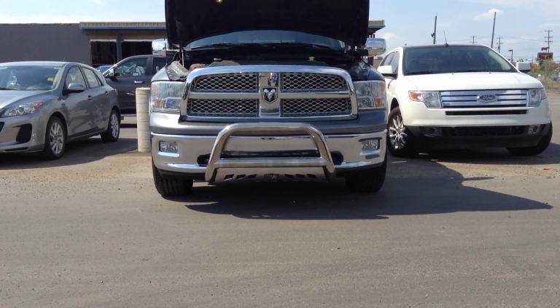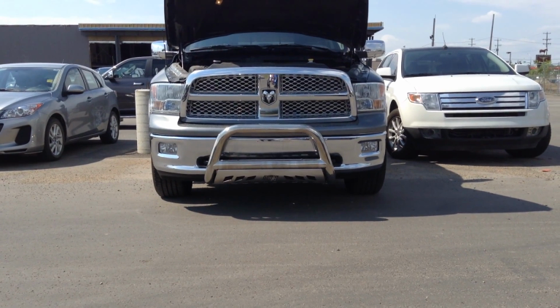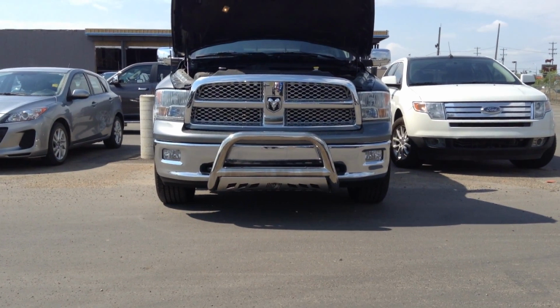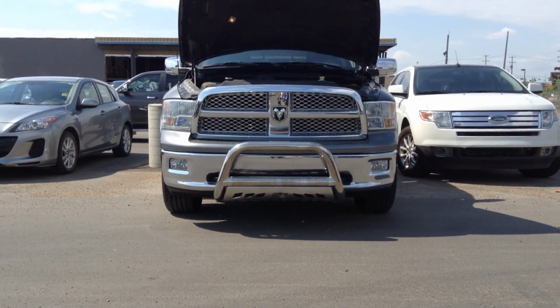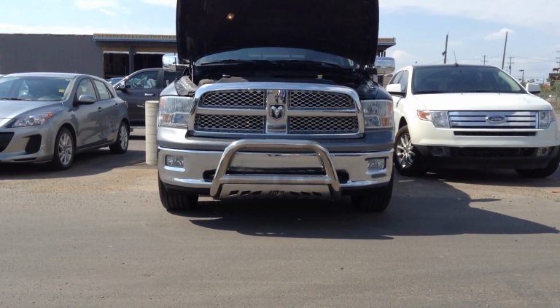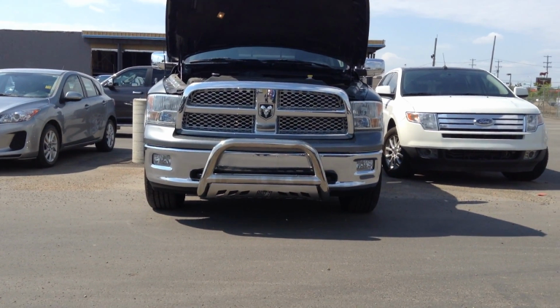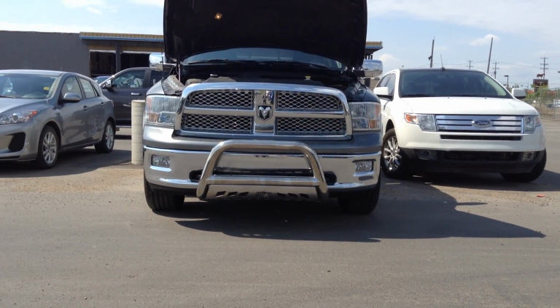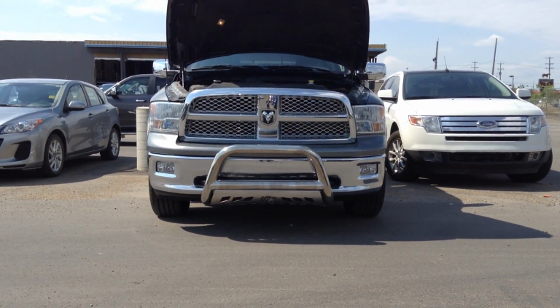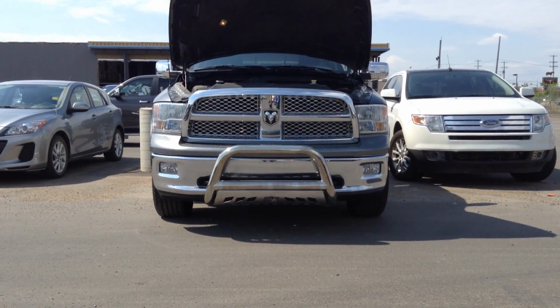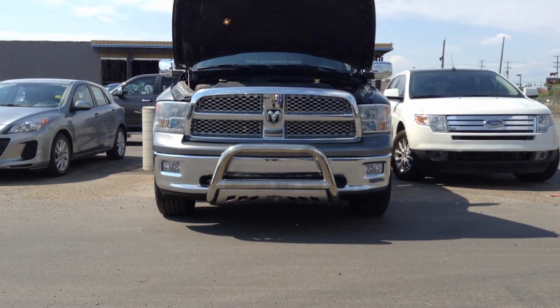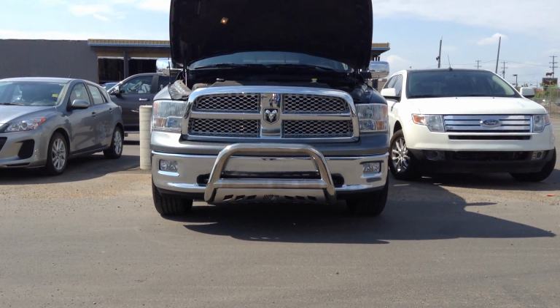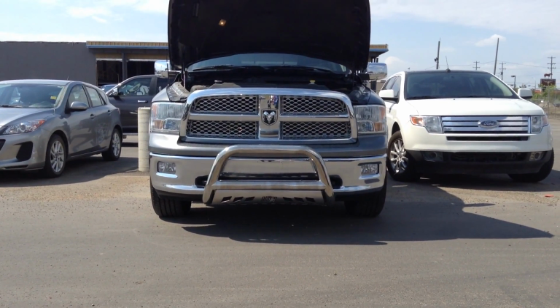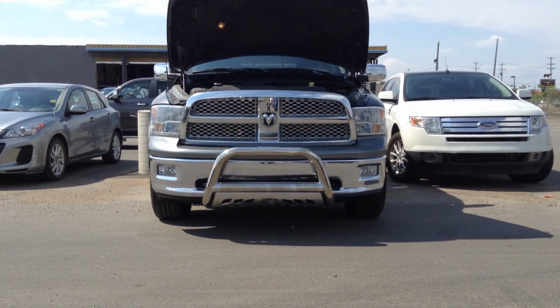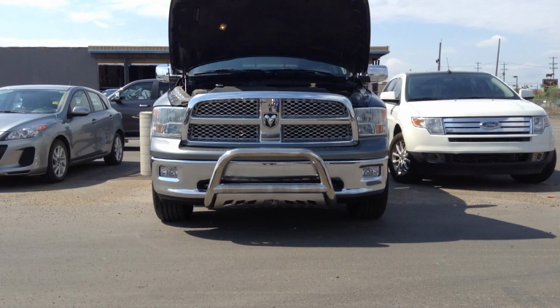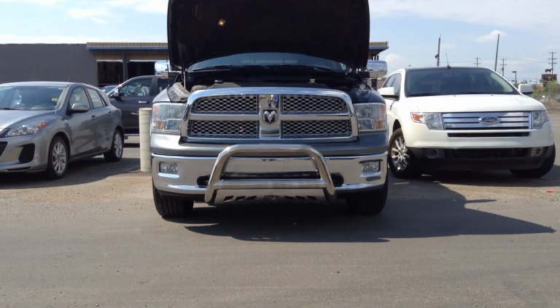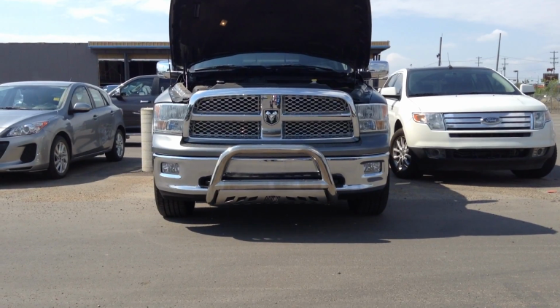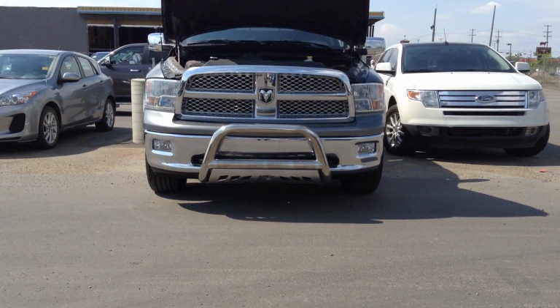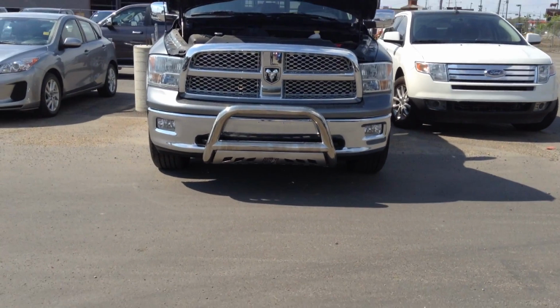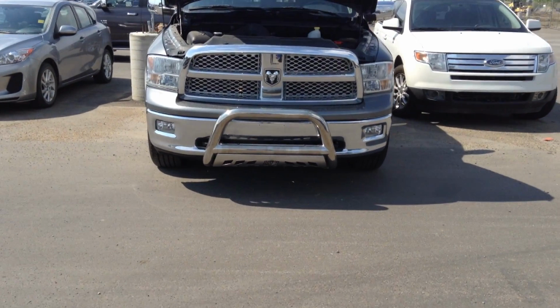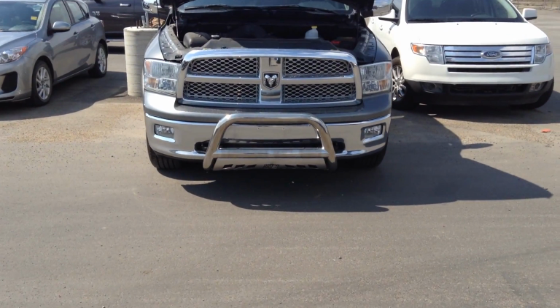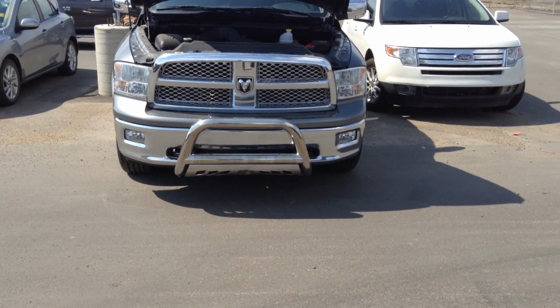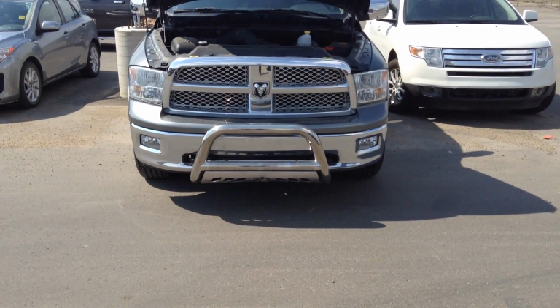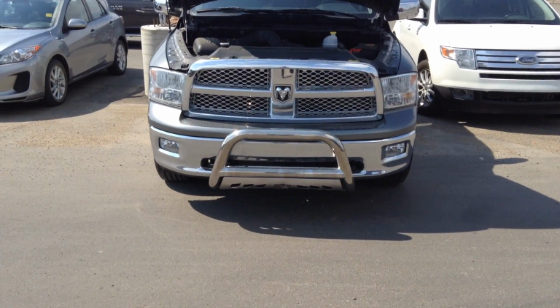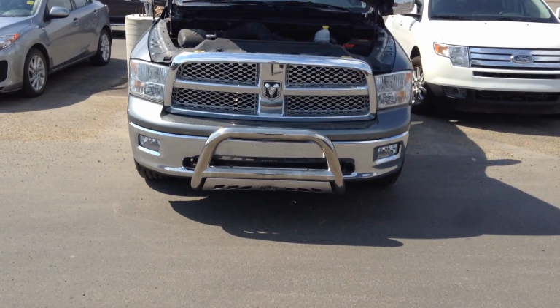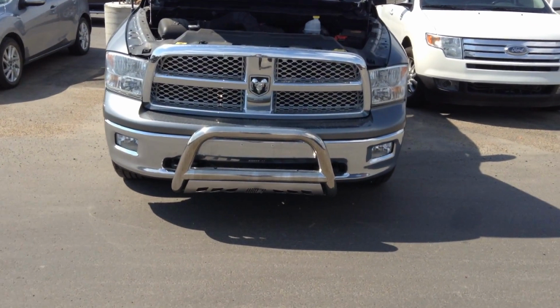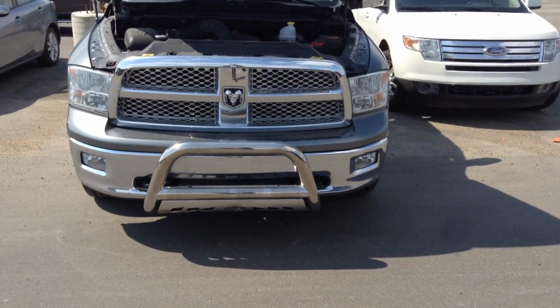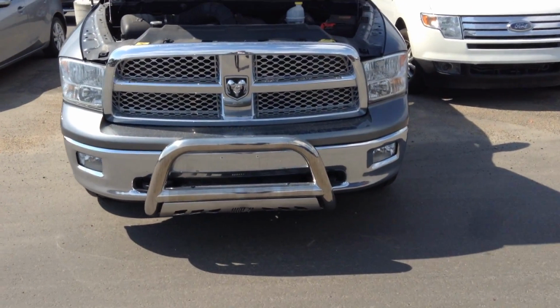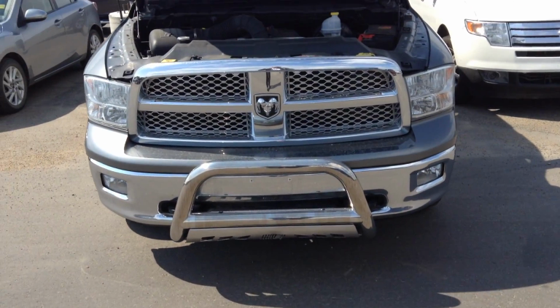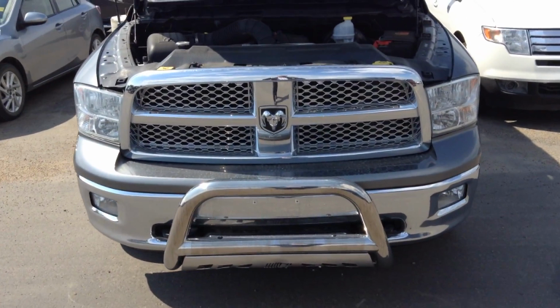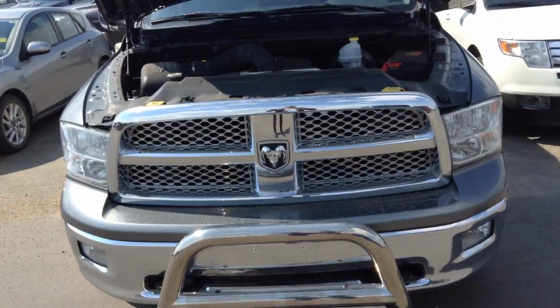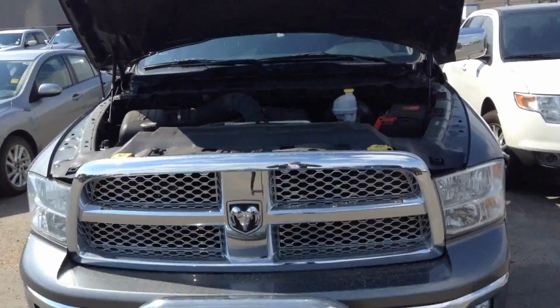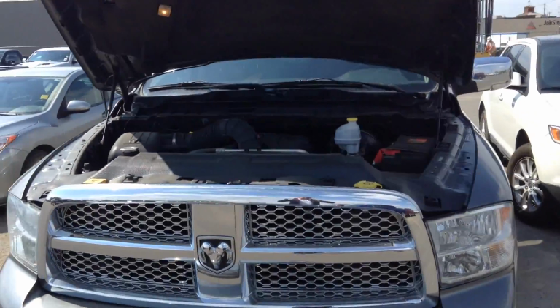Hi Aaron, my name is Adam Pollack from Londonderry Dodge, doing a walkthrough of the 2010 Laramie 1500 Crew Cab. Thanks so much for your inquiry — it's a gorgeous truck.